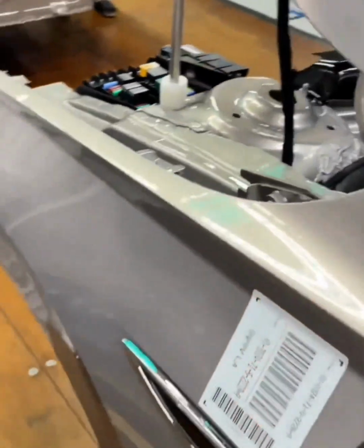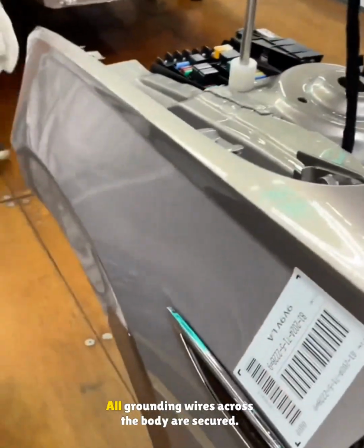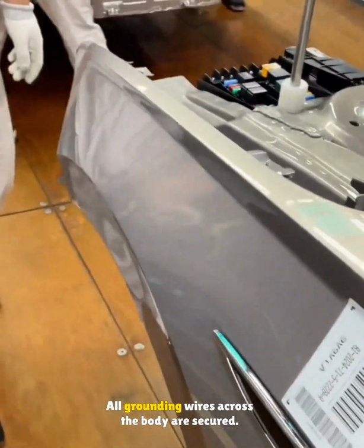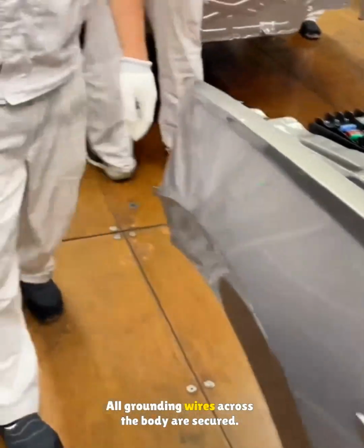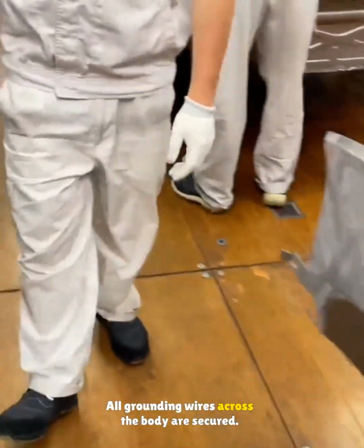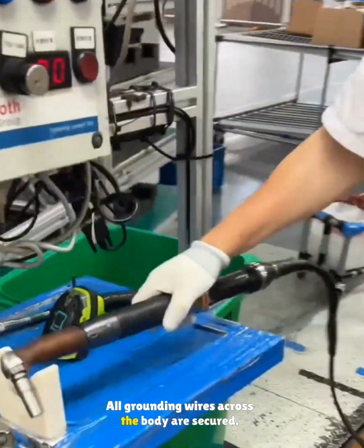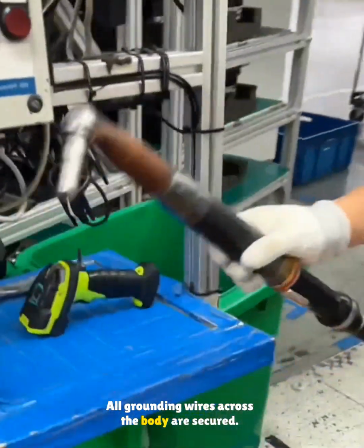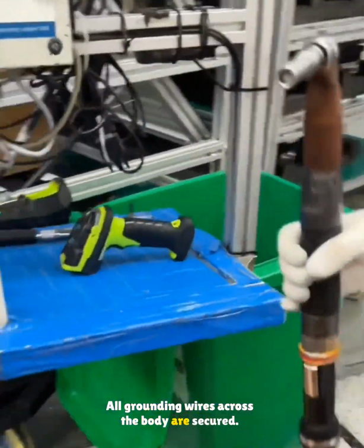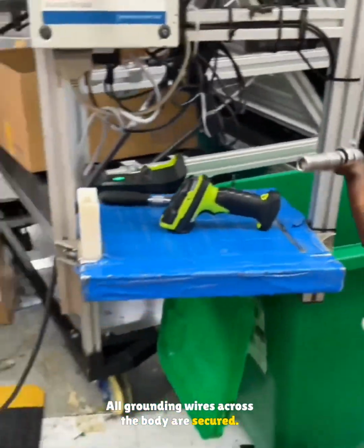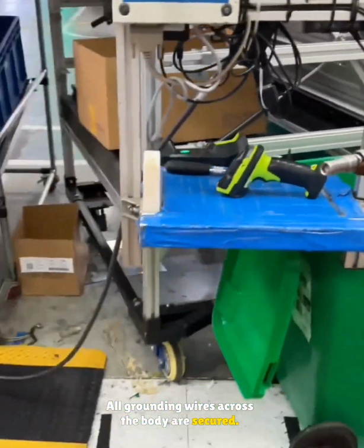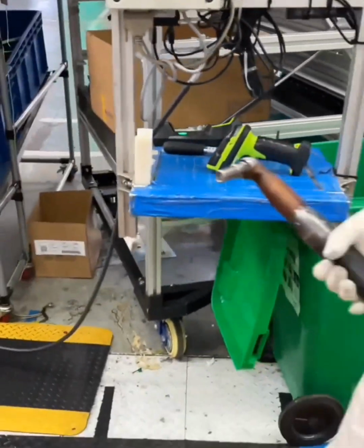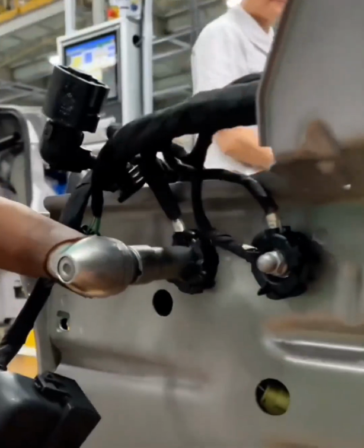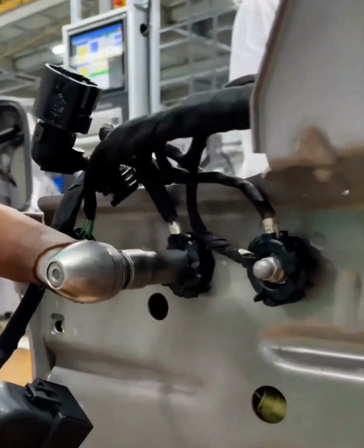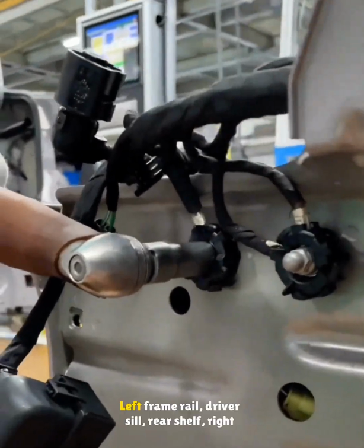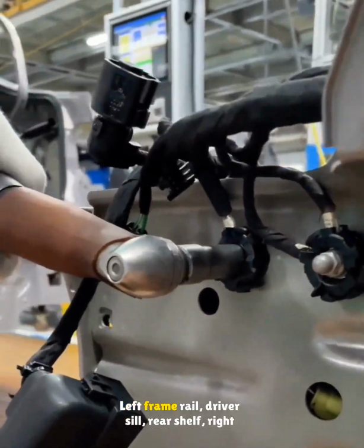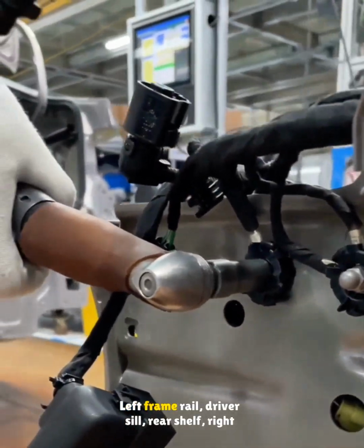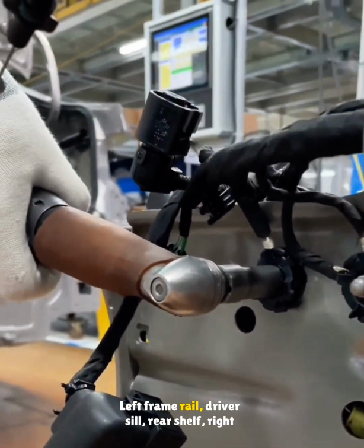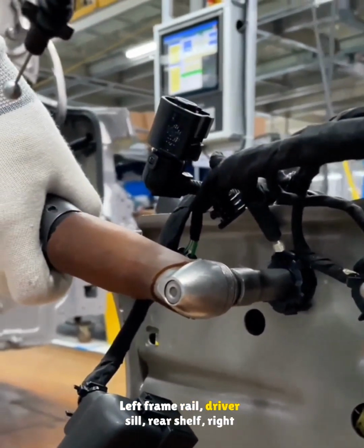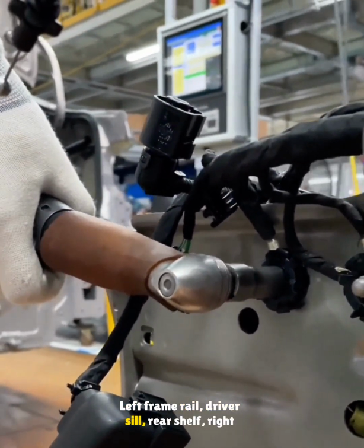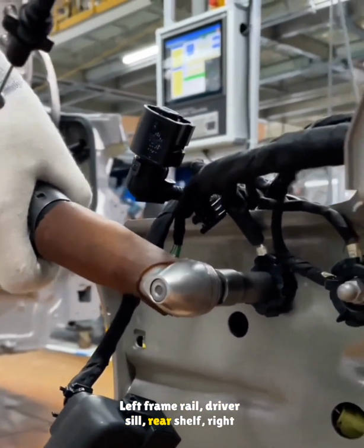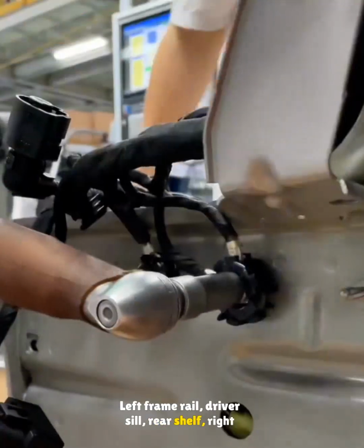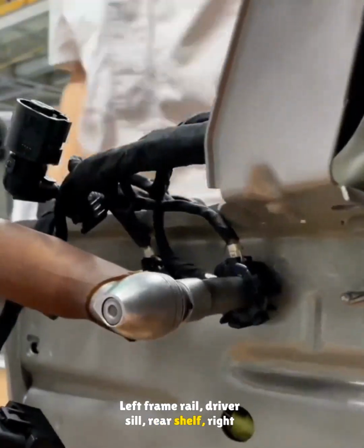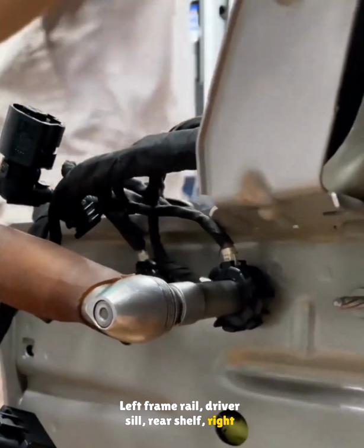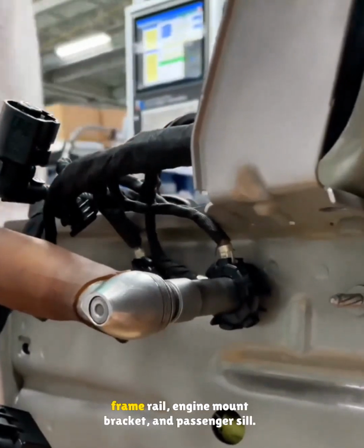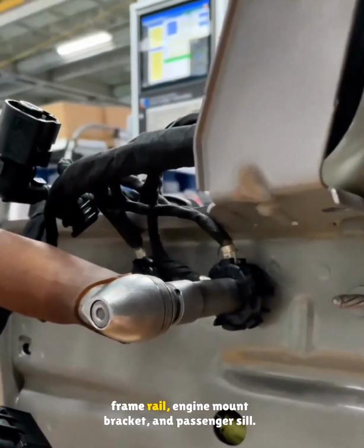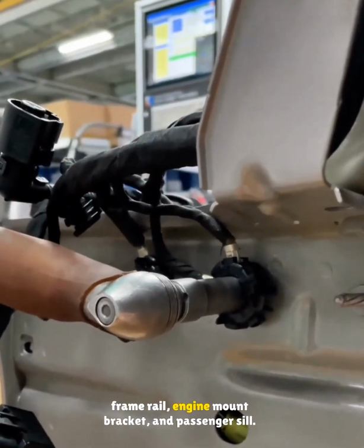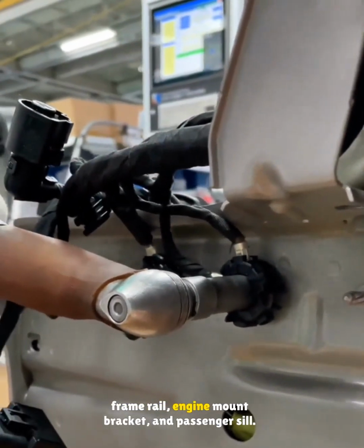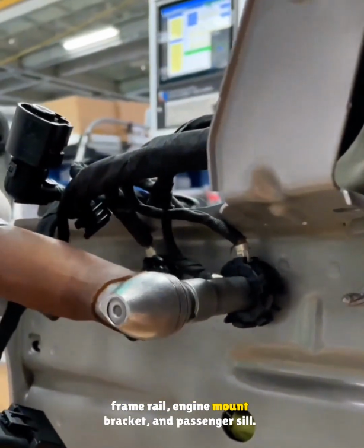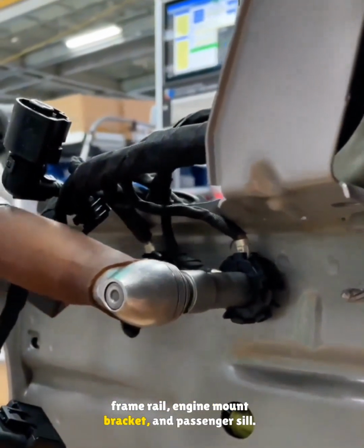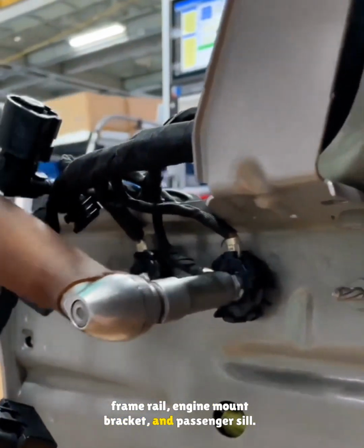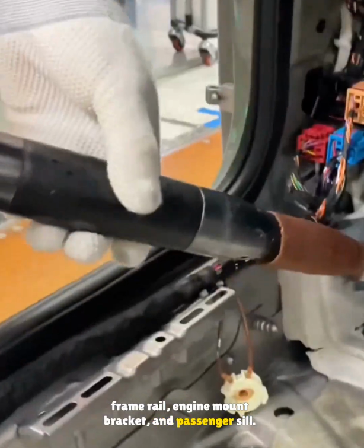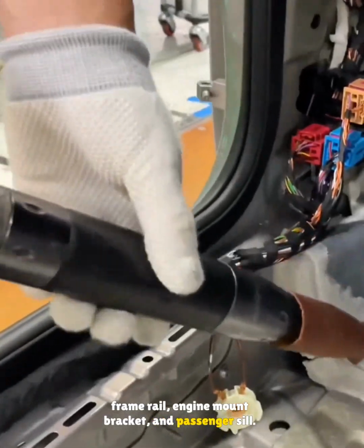All grounding wires across the body are secured — left frame rail, driver sill, rear shelf, right frame rail, engine mount bracket, and passenger sill.